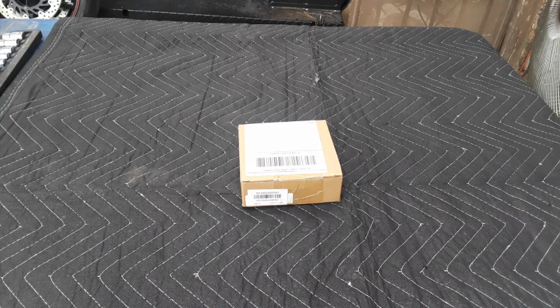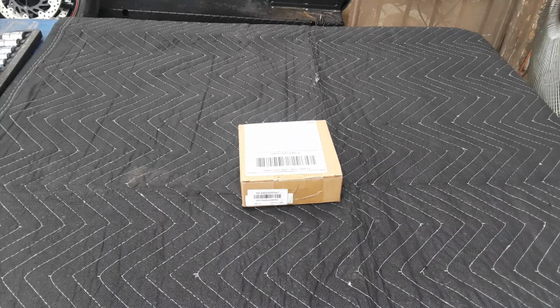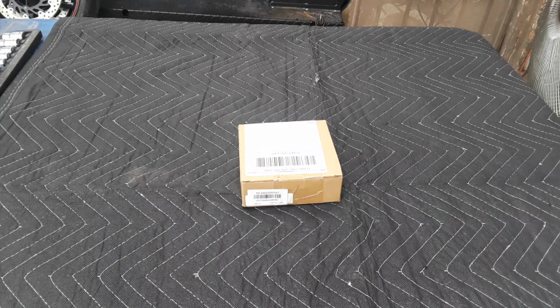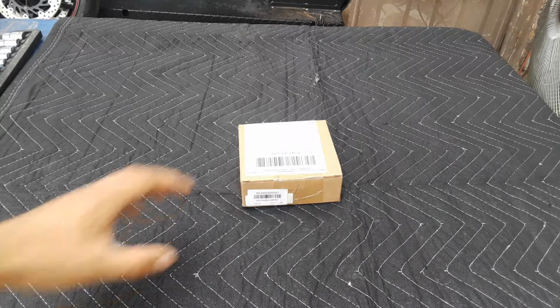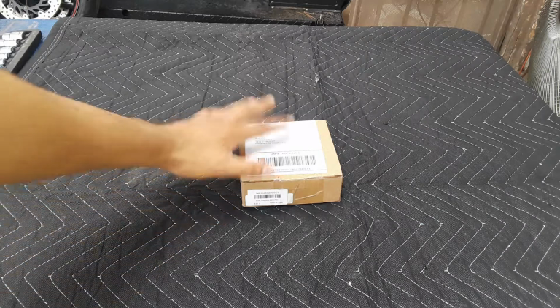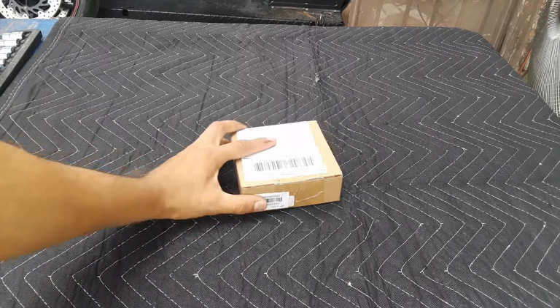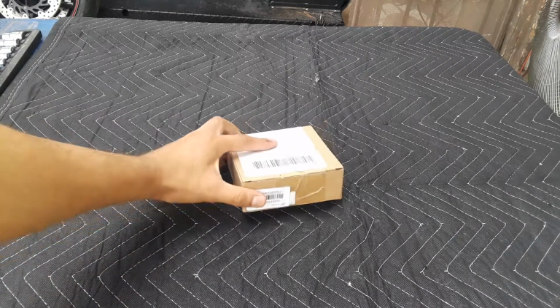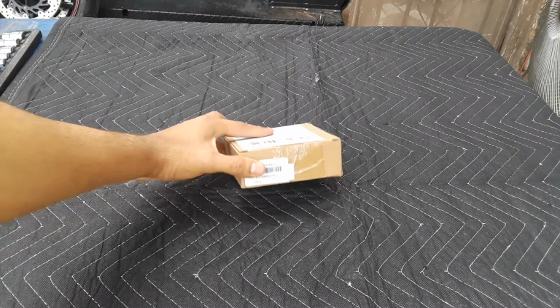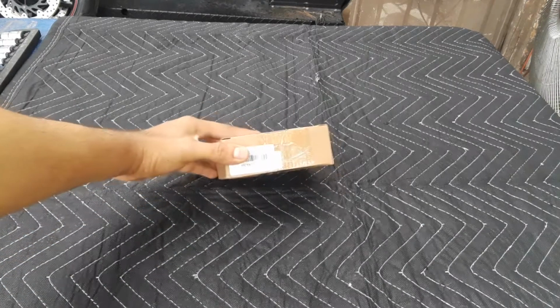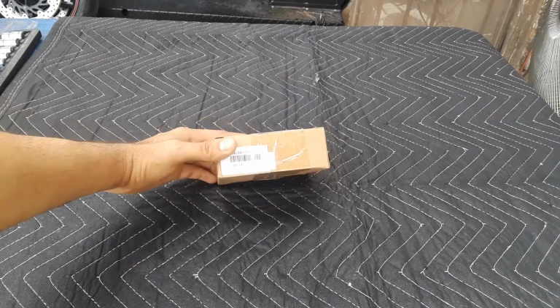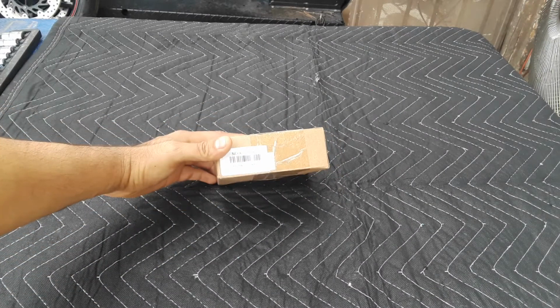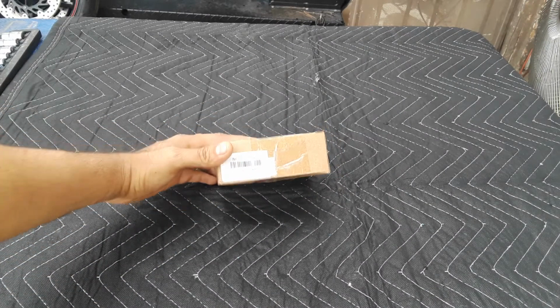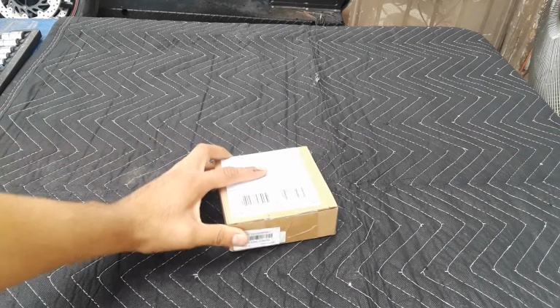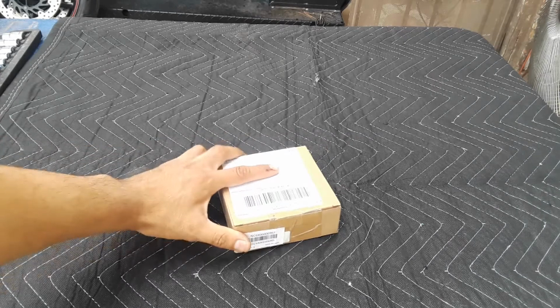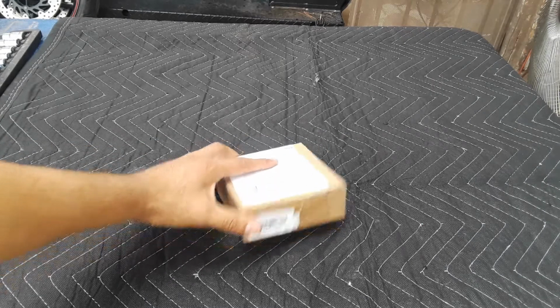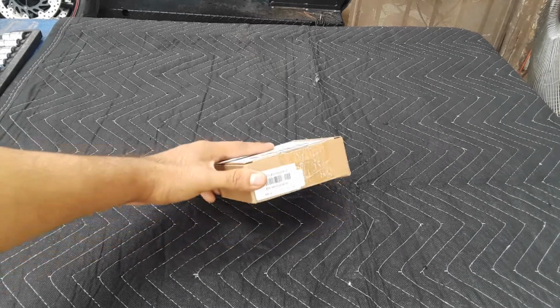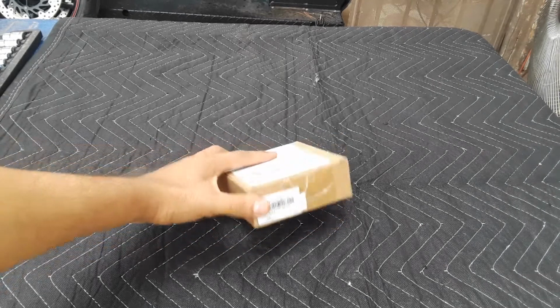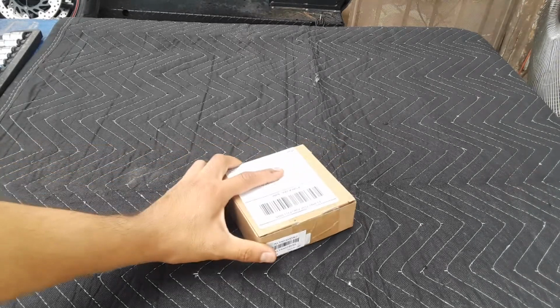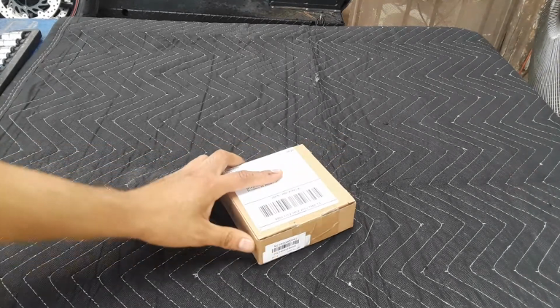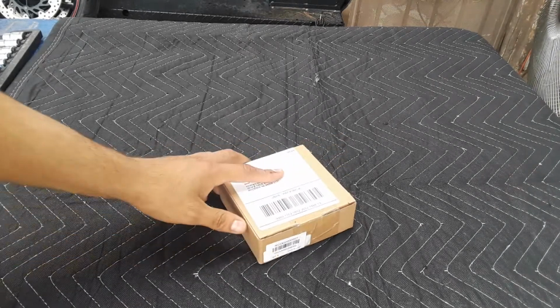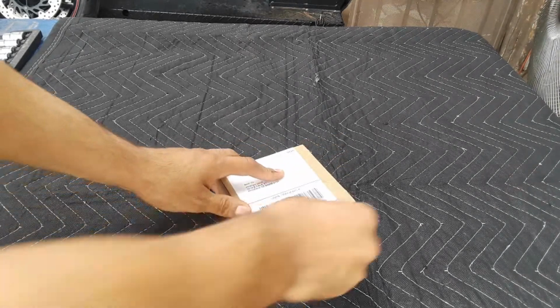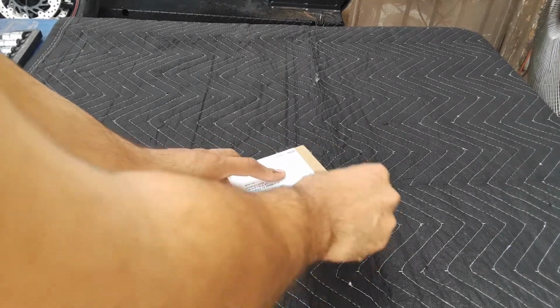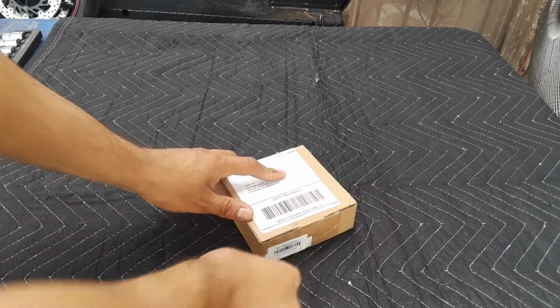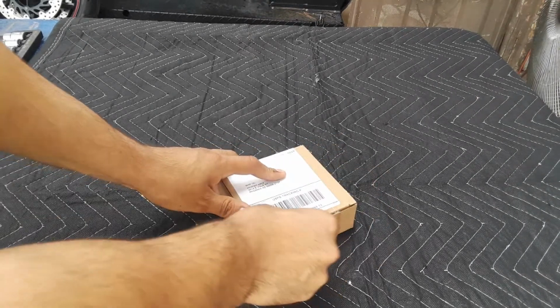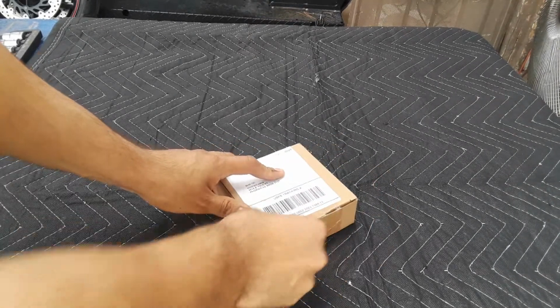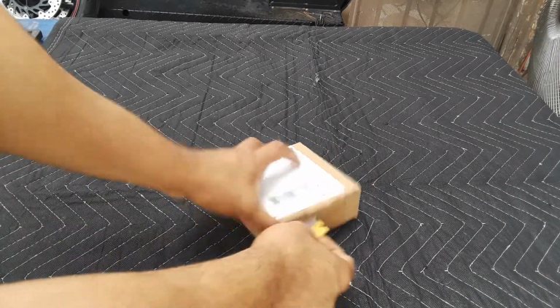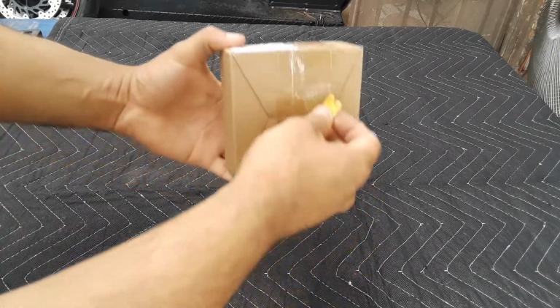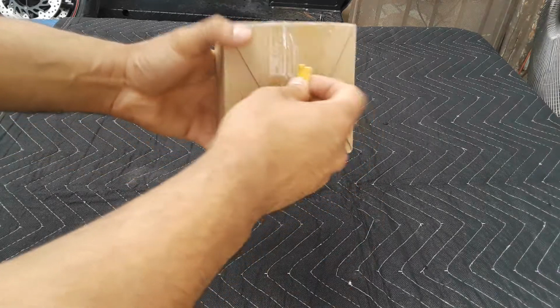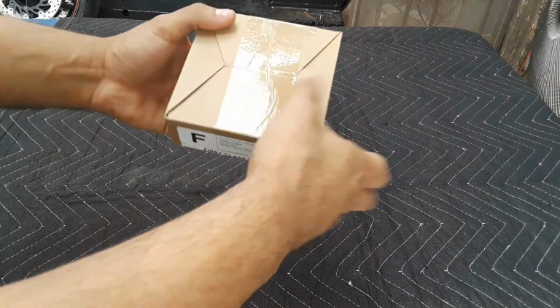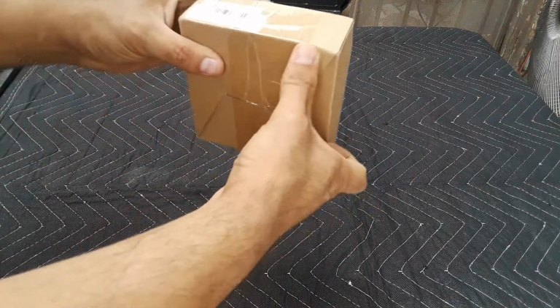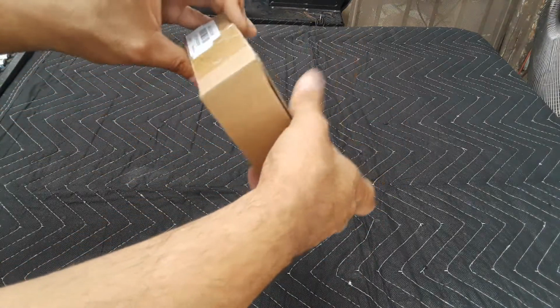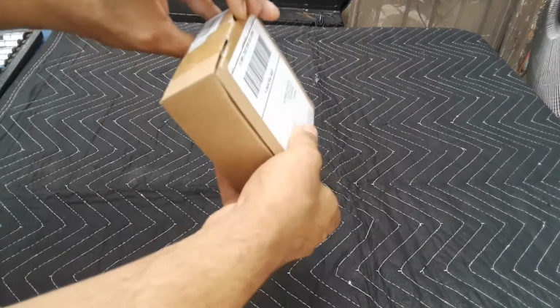We got the last package today. Let's see what it is — I think this is the gas cap for the Yamaha R1. Let's open it up and see what we got.